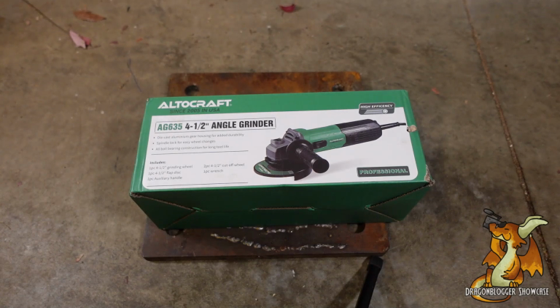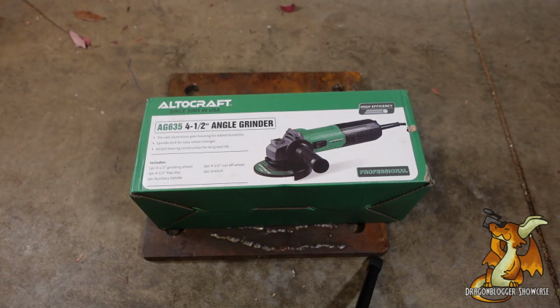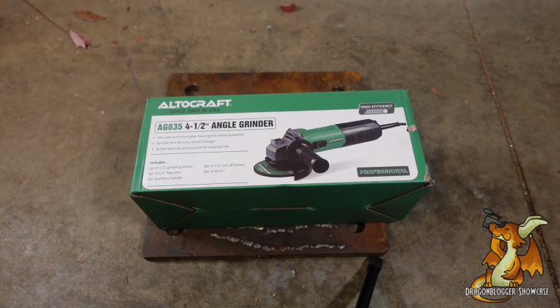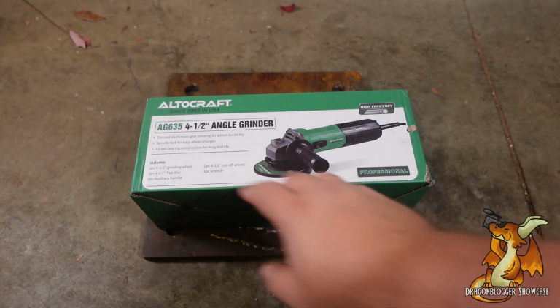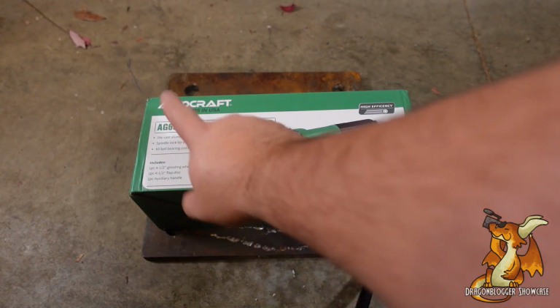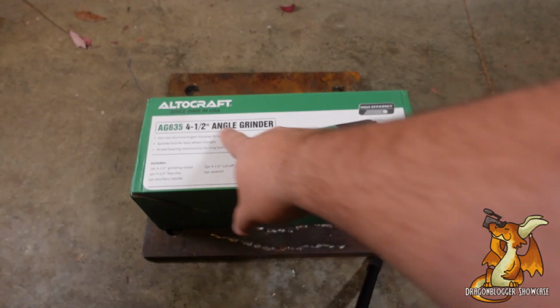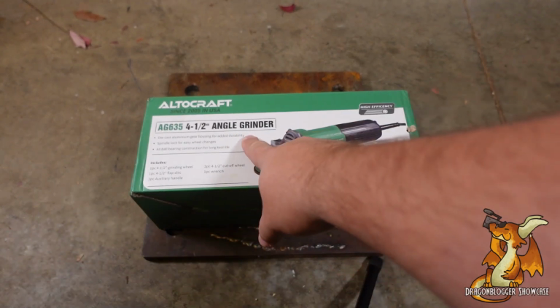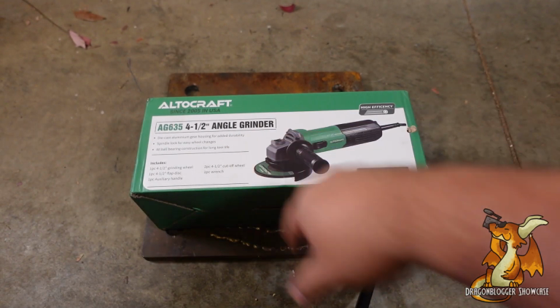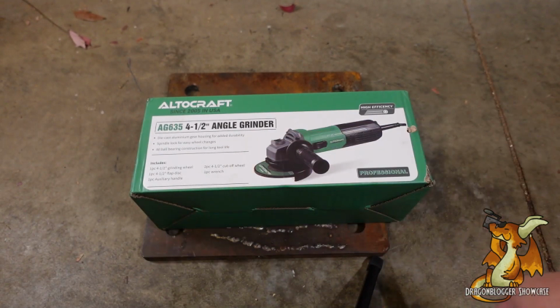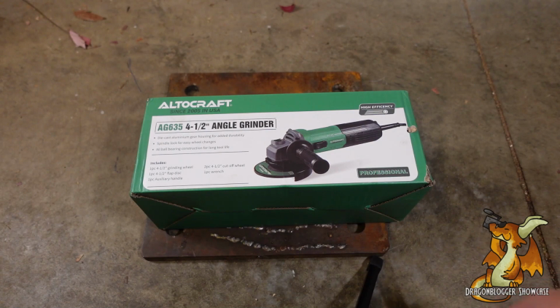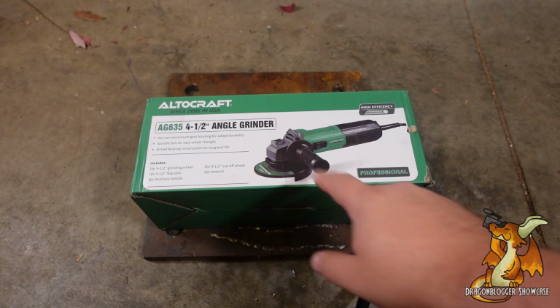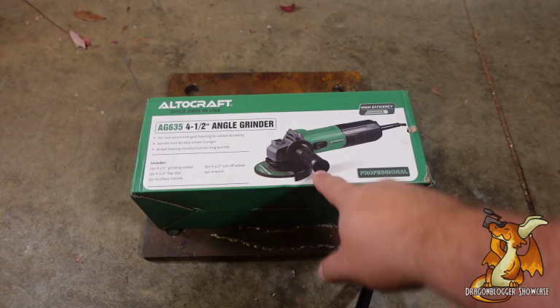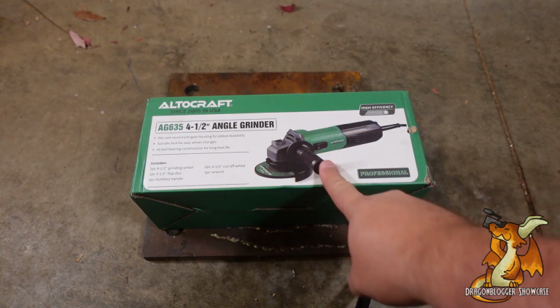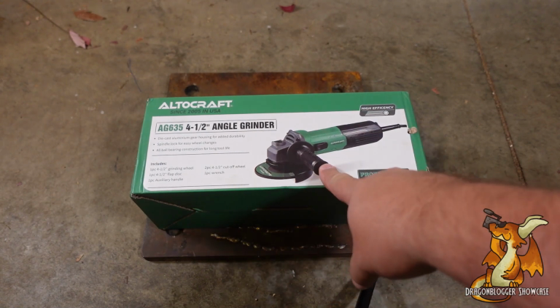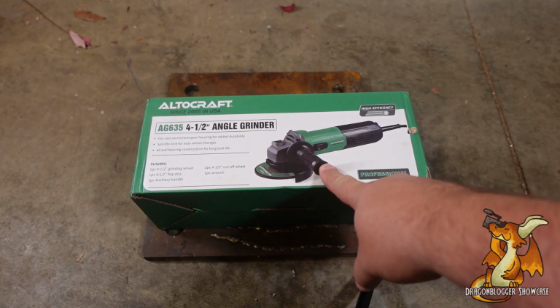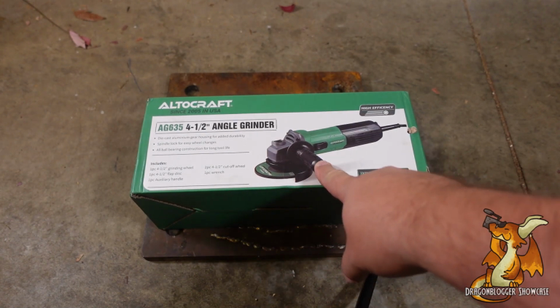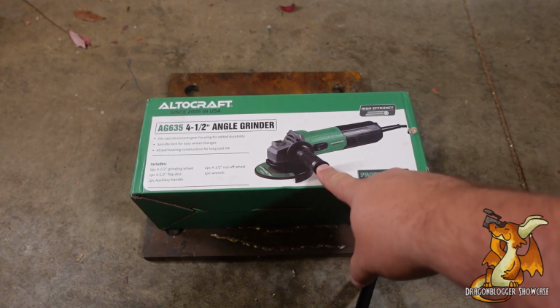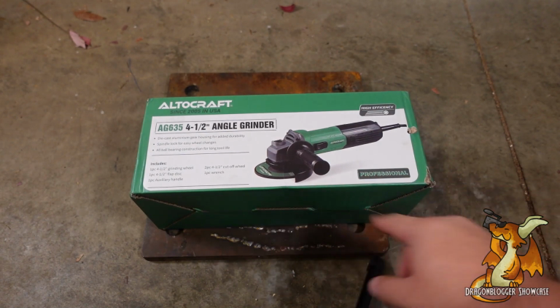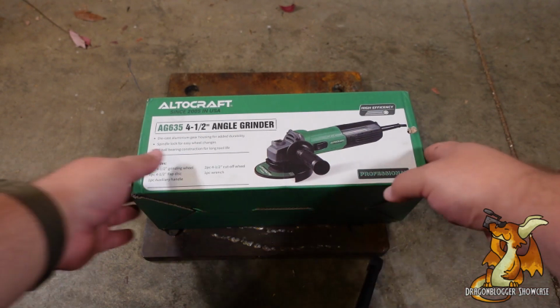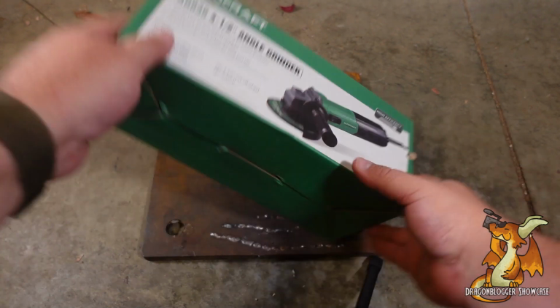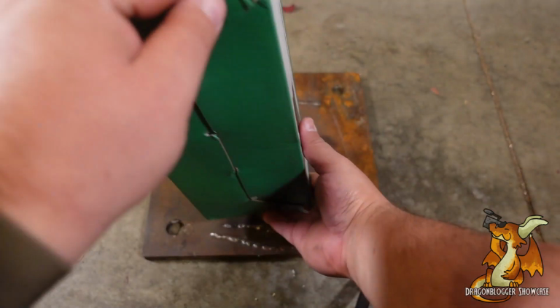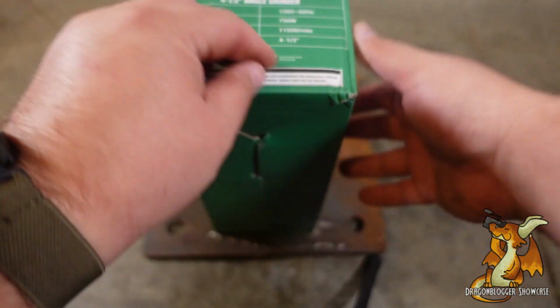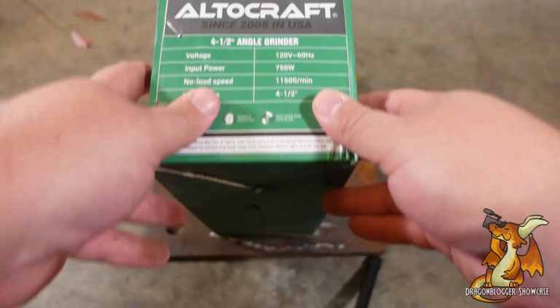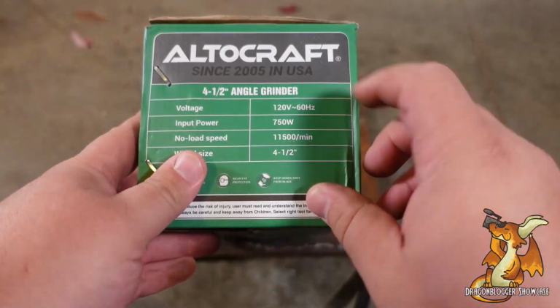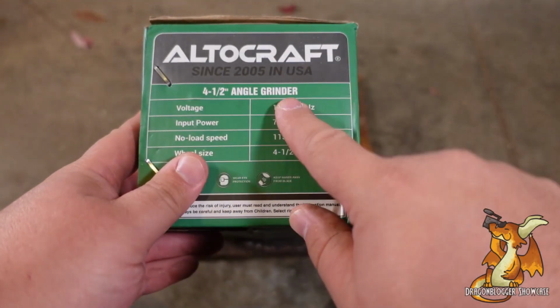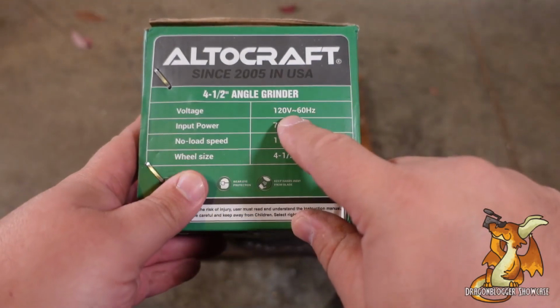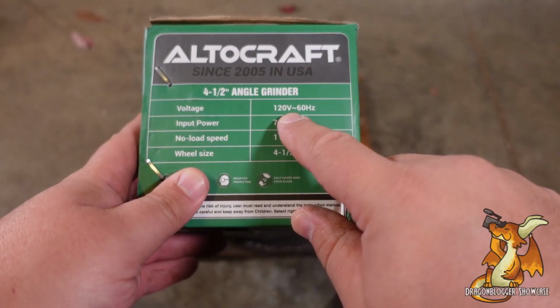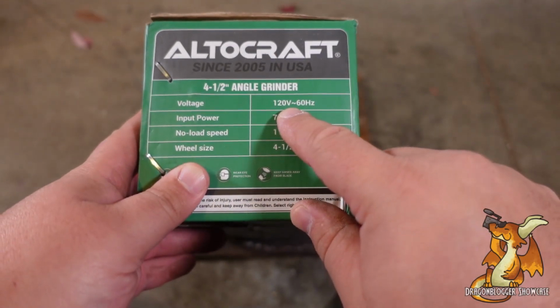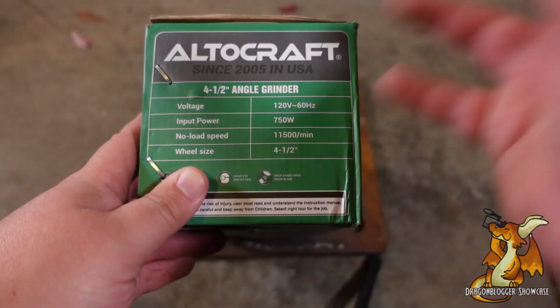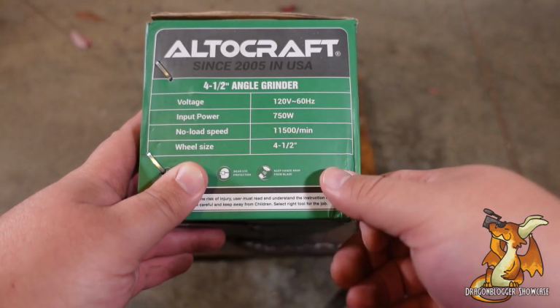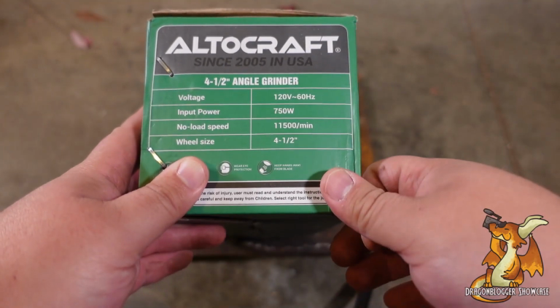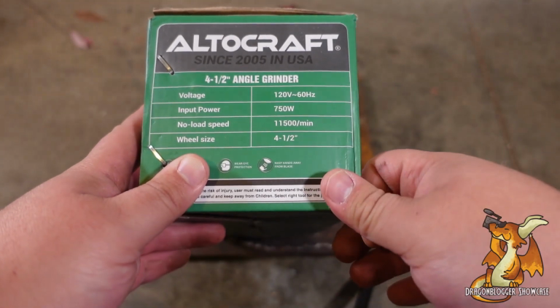Today we're looking at an Altocraft 4.5 inch angle grinder. It does come with a one-piece auxiliary handle, which is rather nice. It's designed for 120 volts, so basically any household outlet.